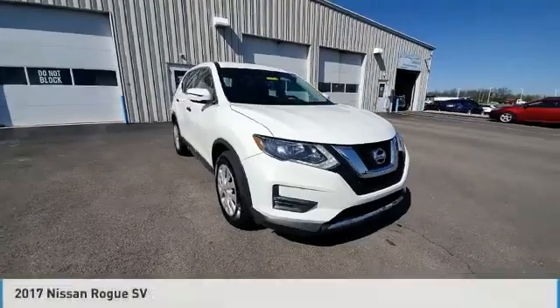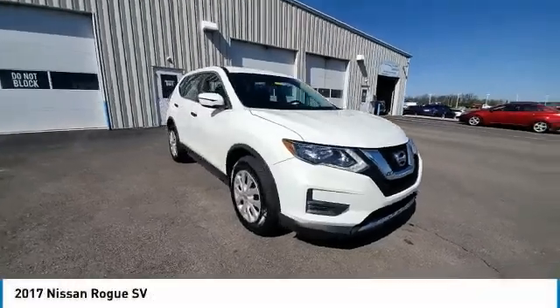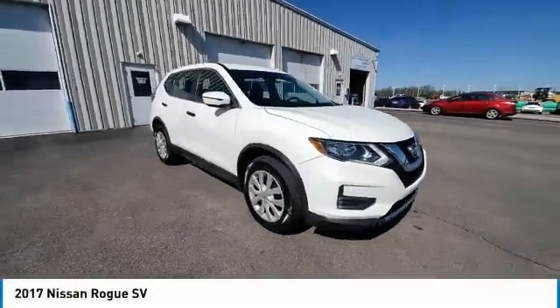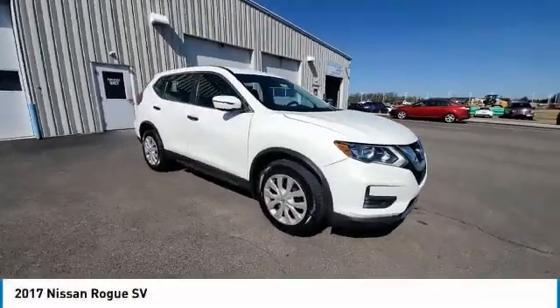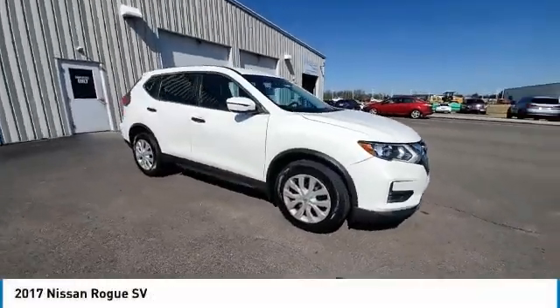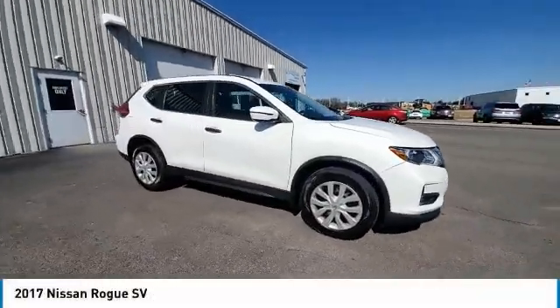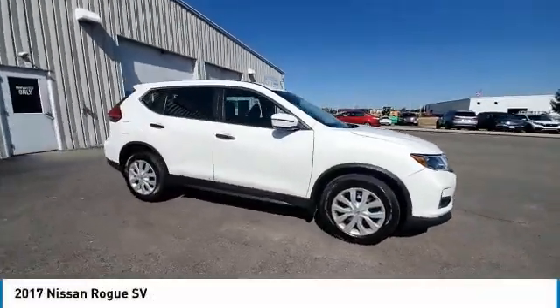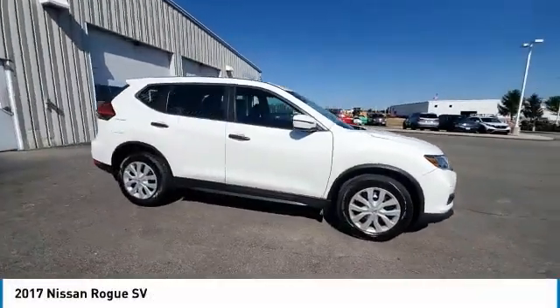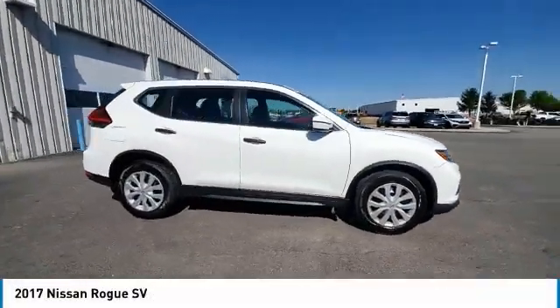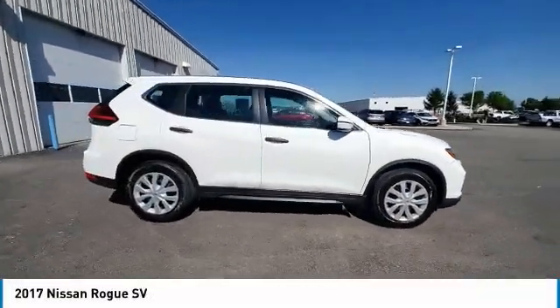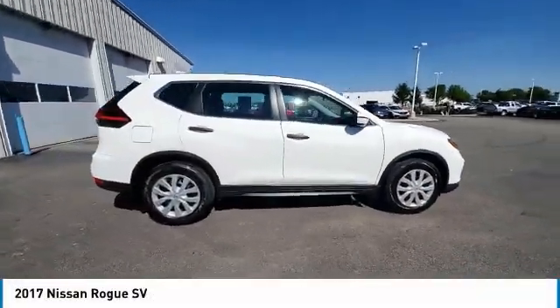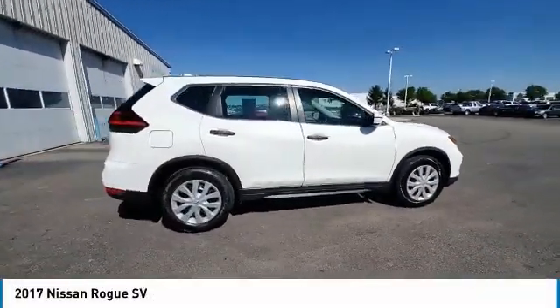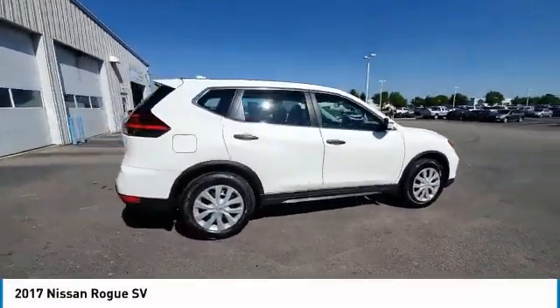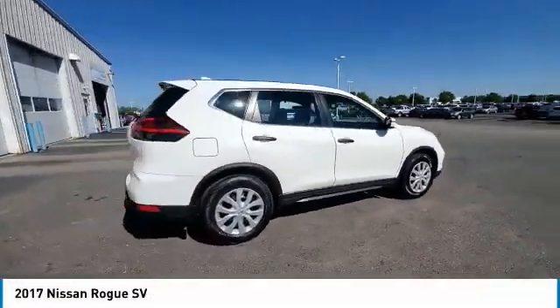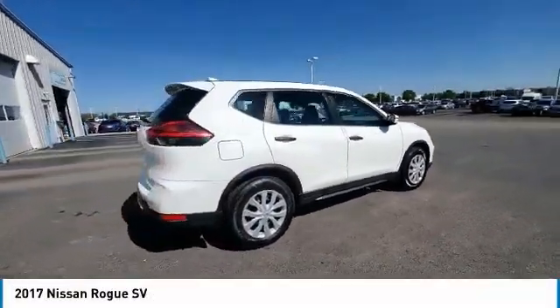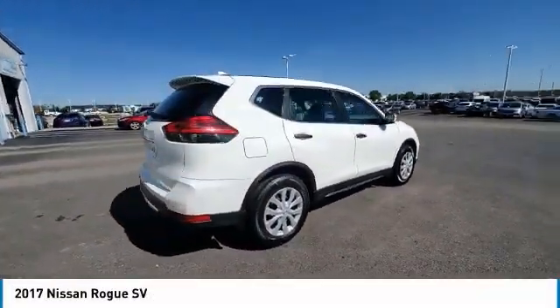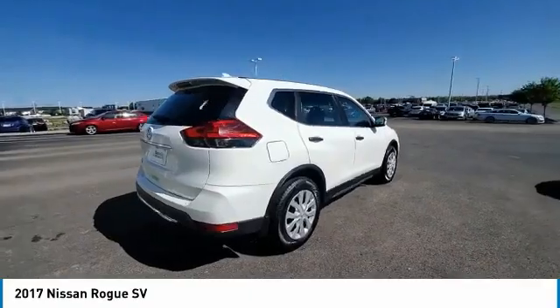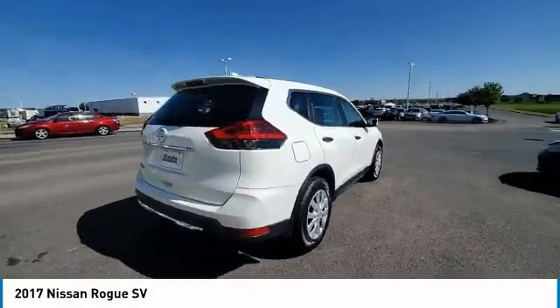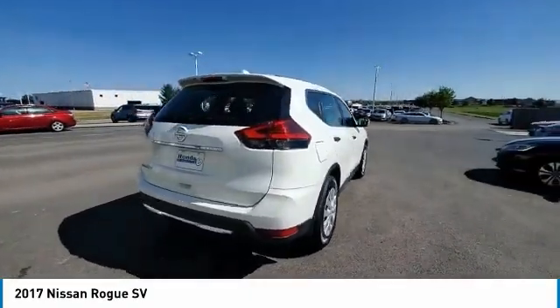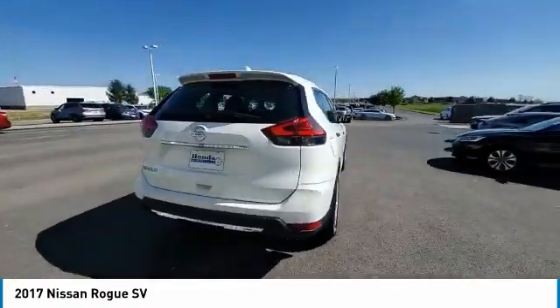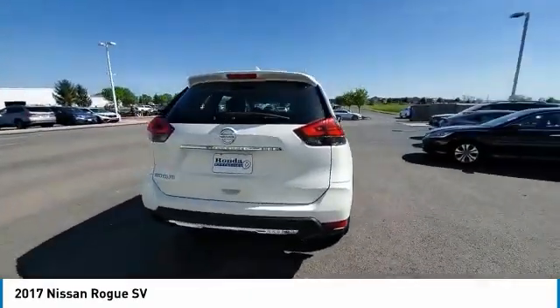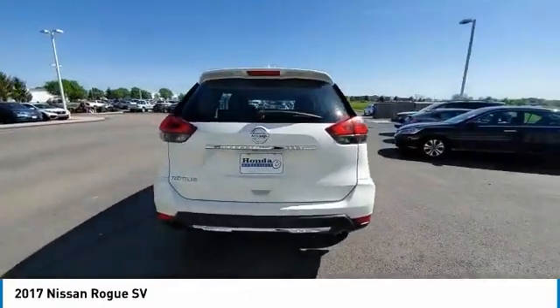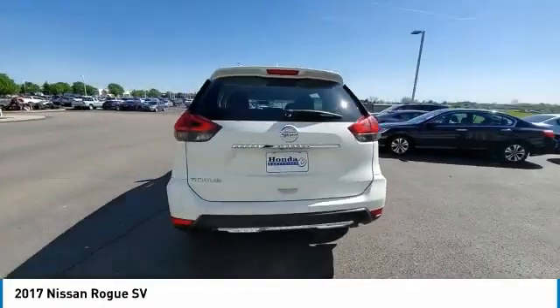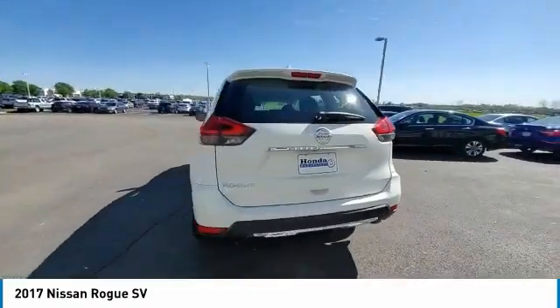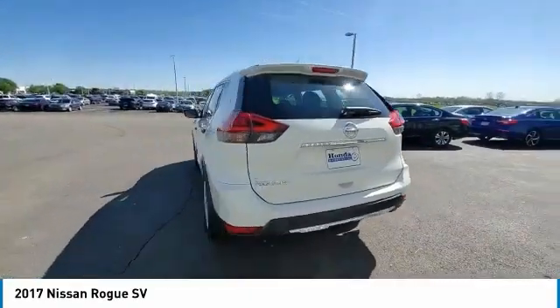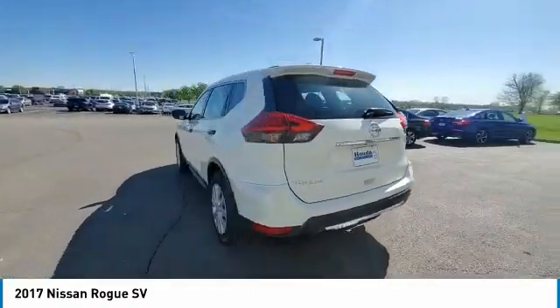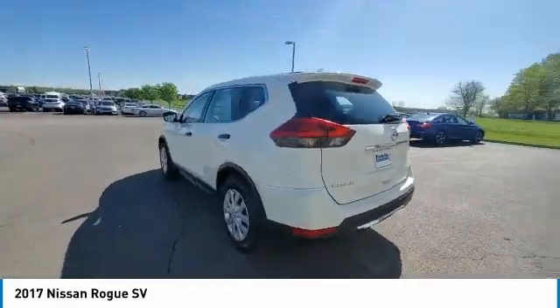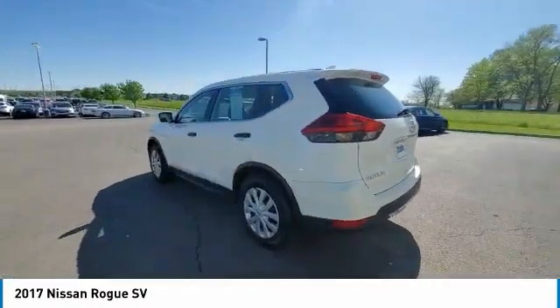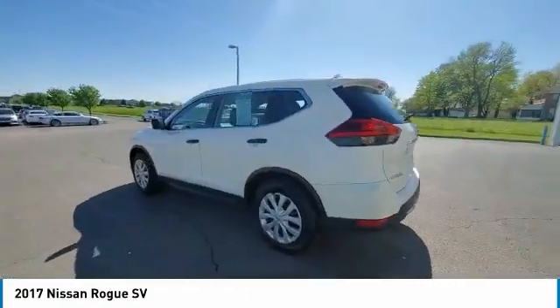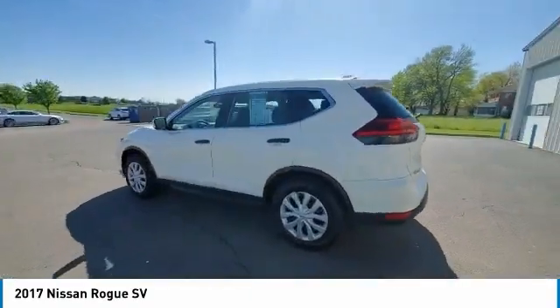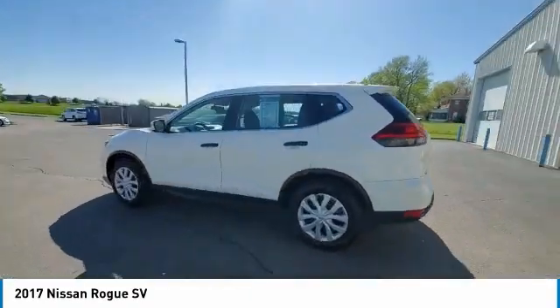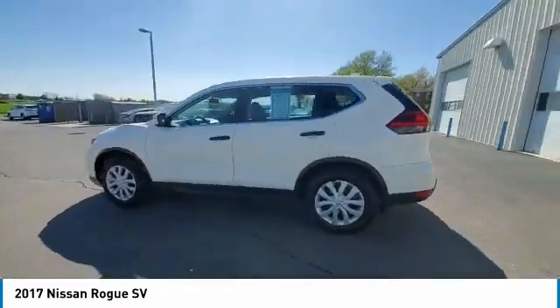Come test drive the 2017 Rogue. The stylish Rogue gets 27 miles per gallon and still boasts nearly 58 cubic feet of cargo space.